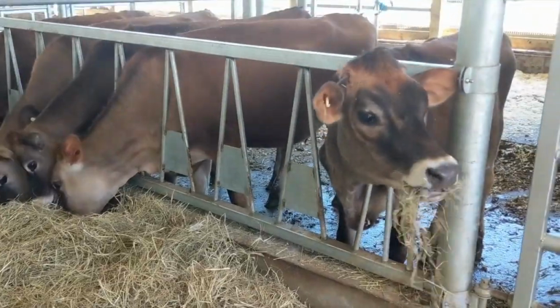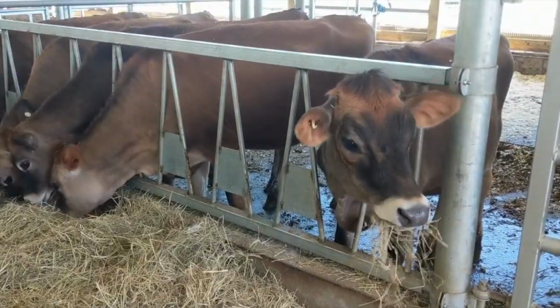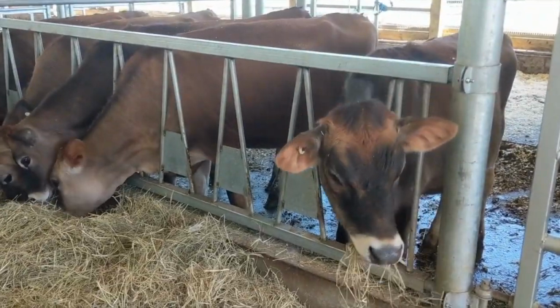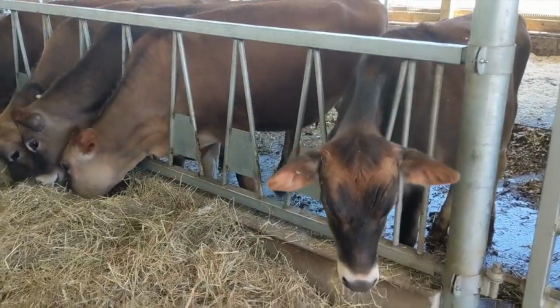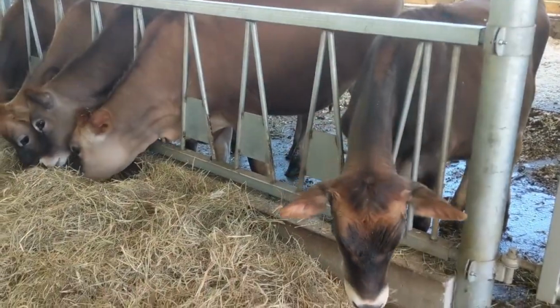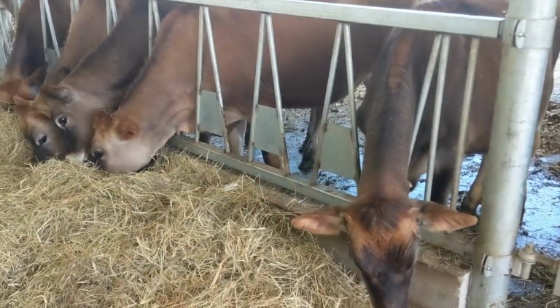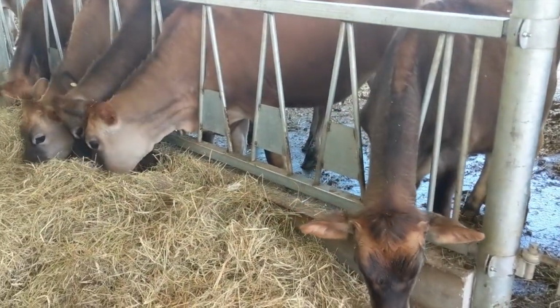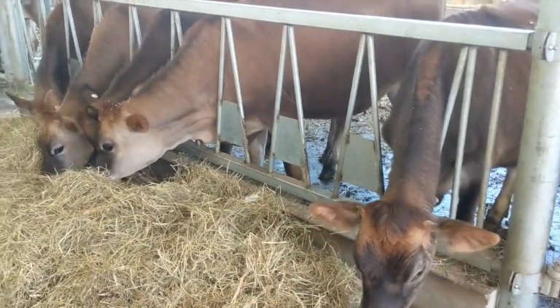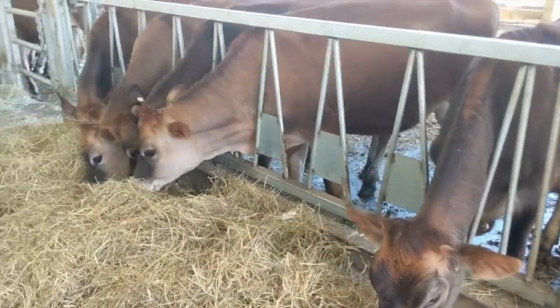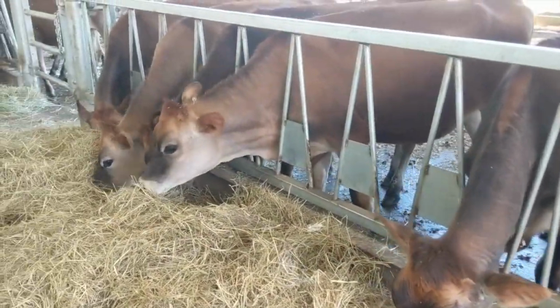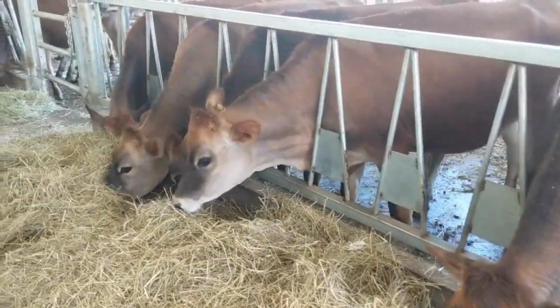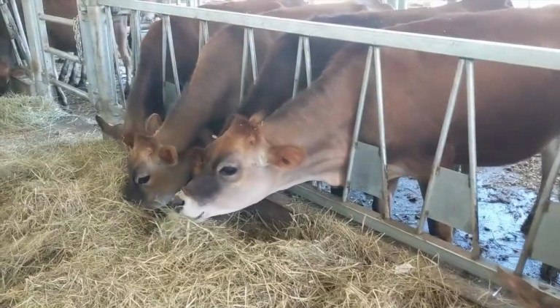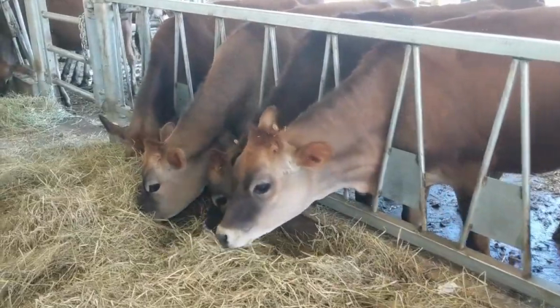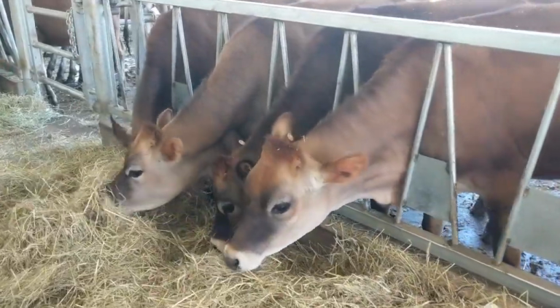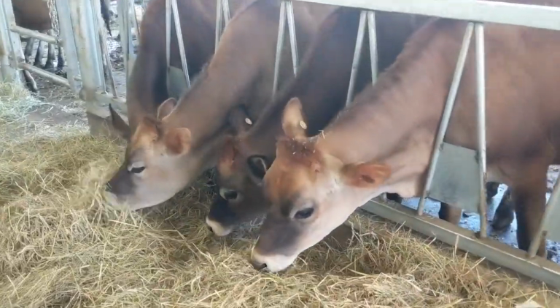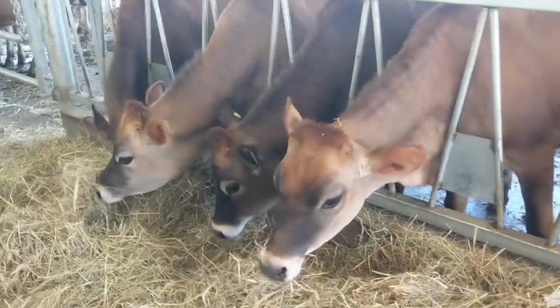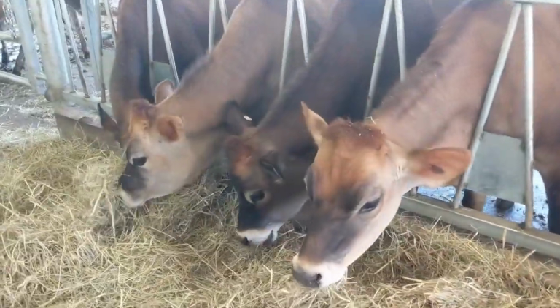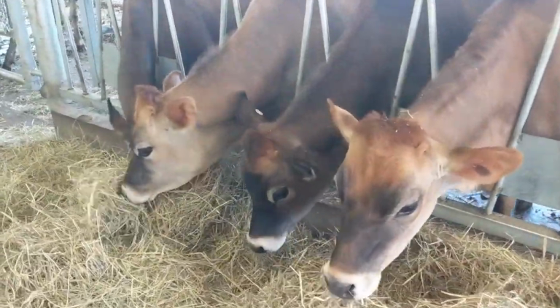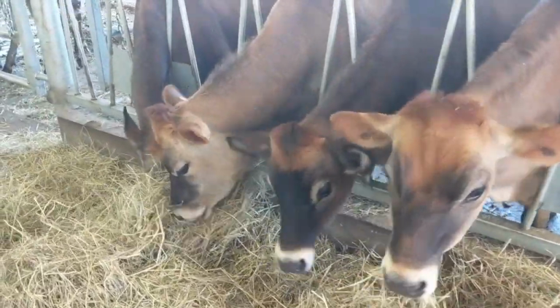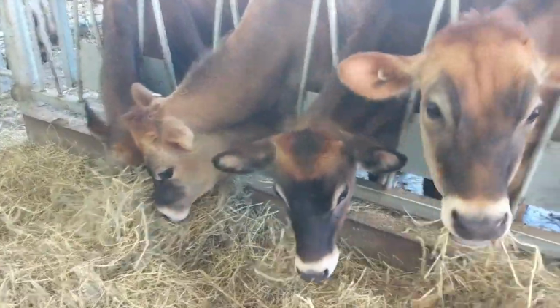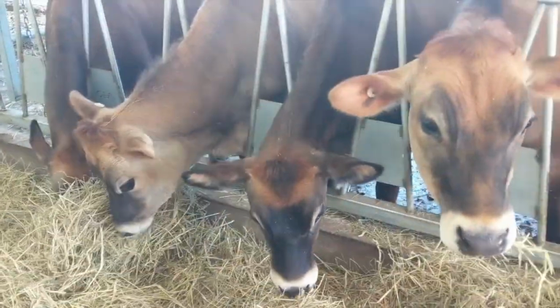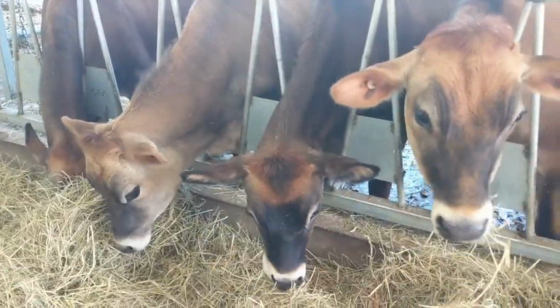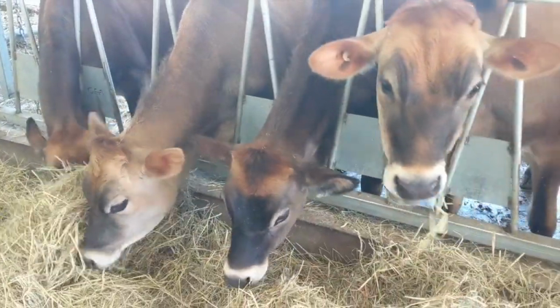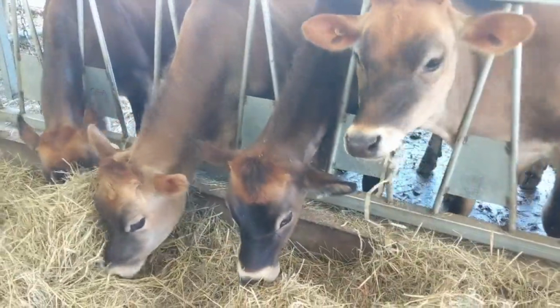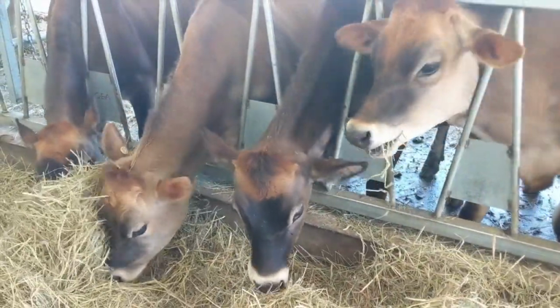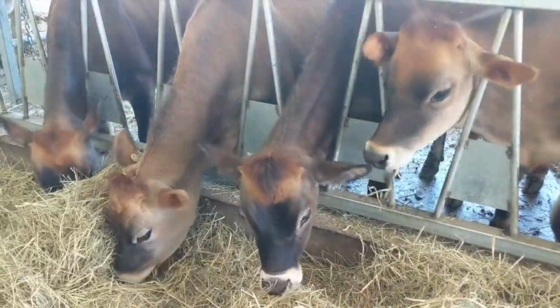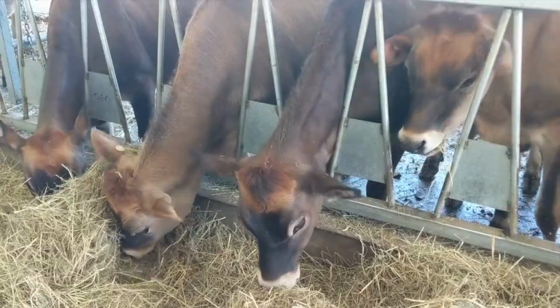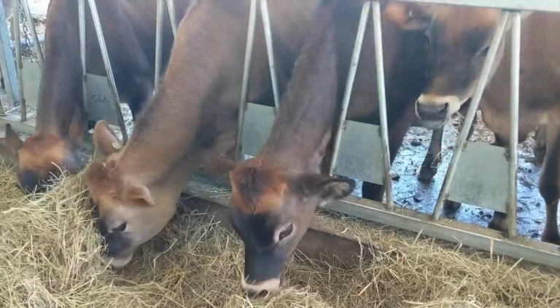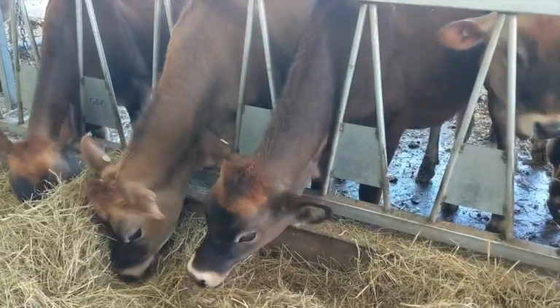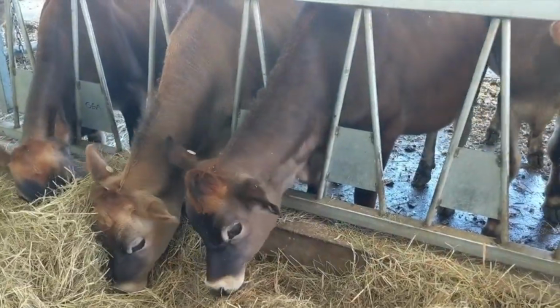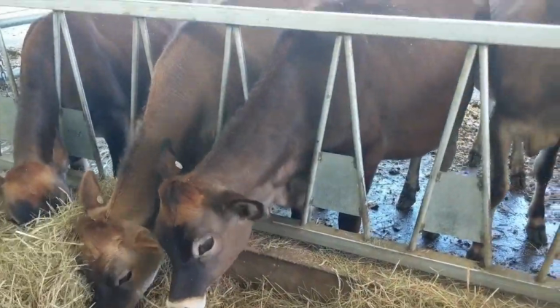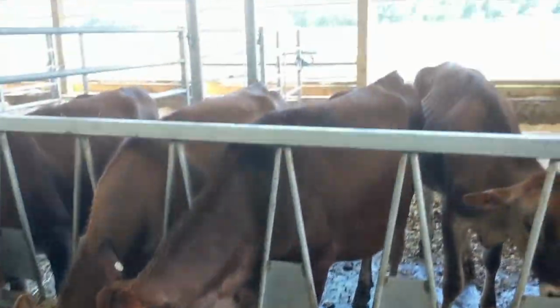In the barn, there are nine separate group pens, so when a group of heifers outgrows one pen they can move up to the next one. Heifers are grouped together by age, so they all tend to grow at about the same rate.